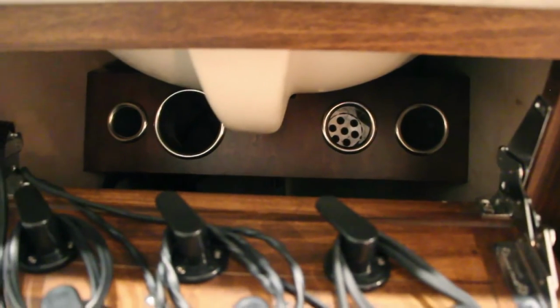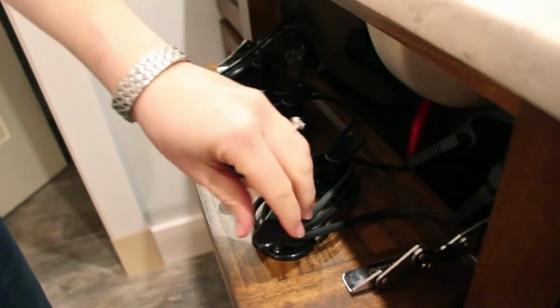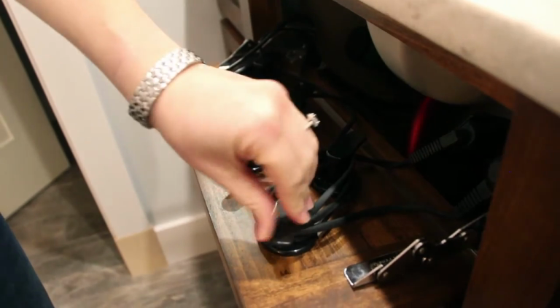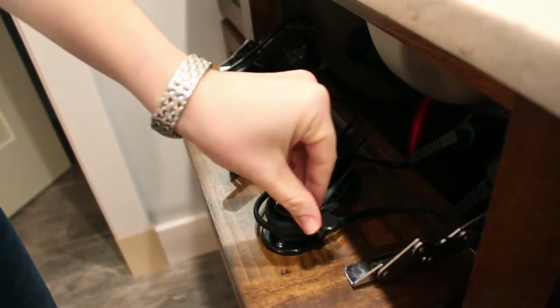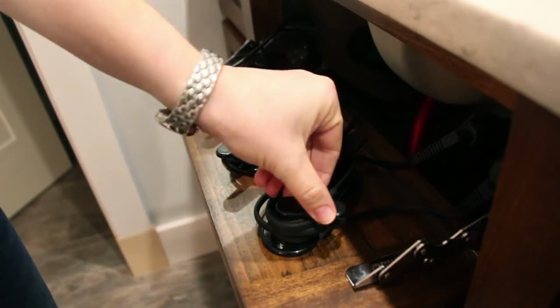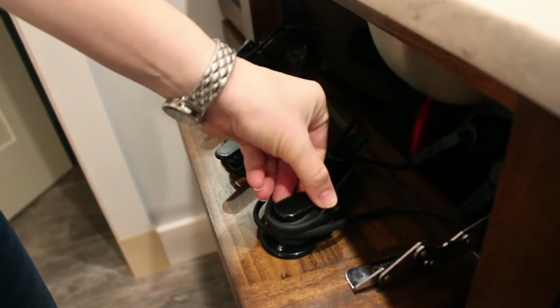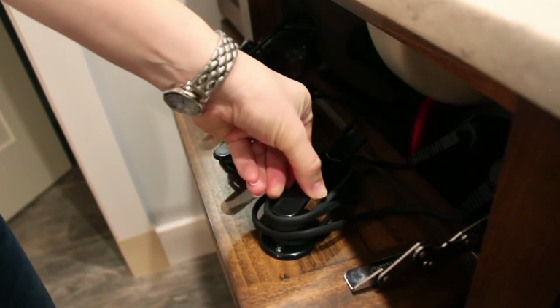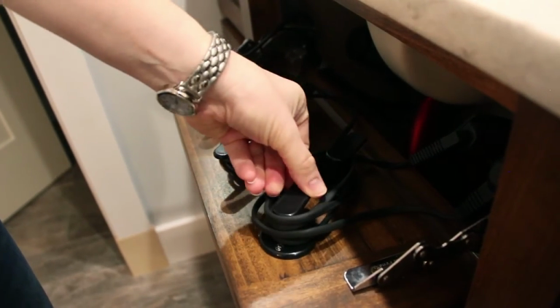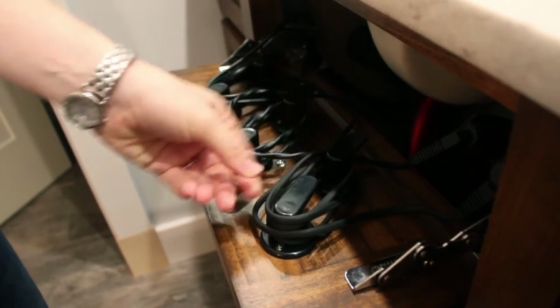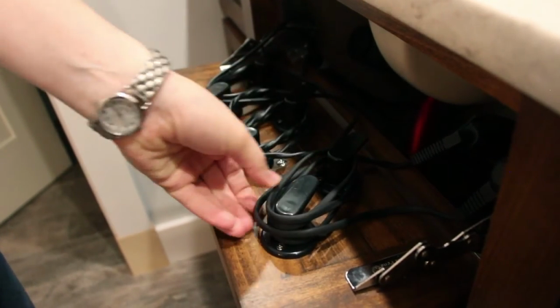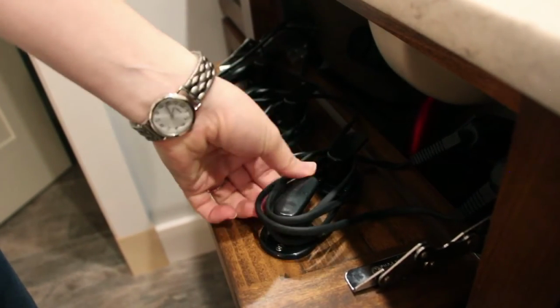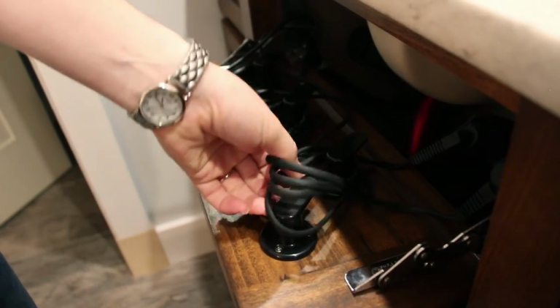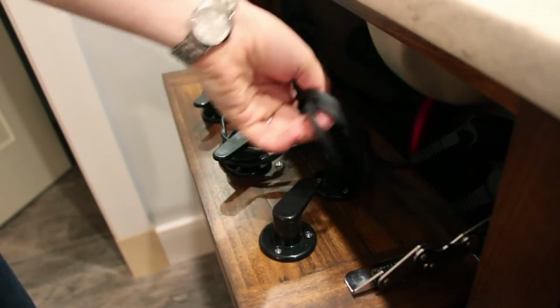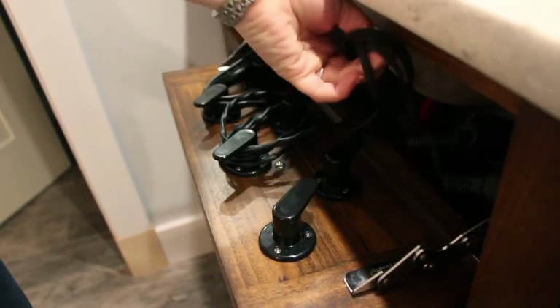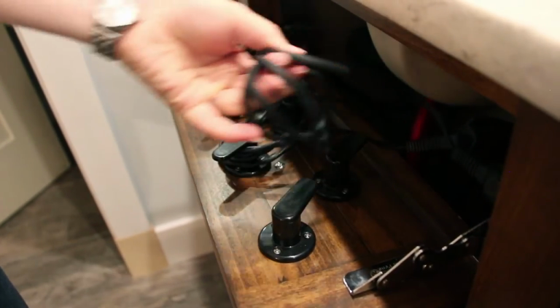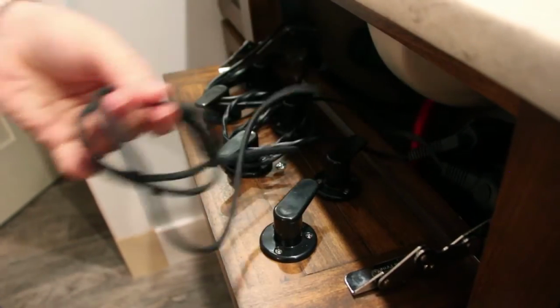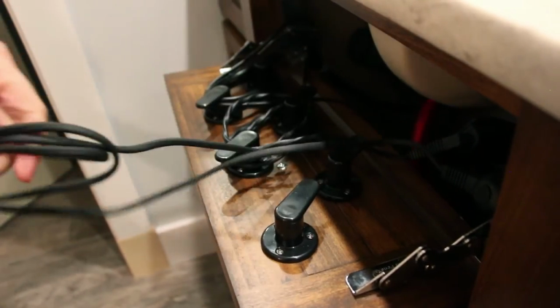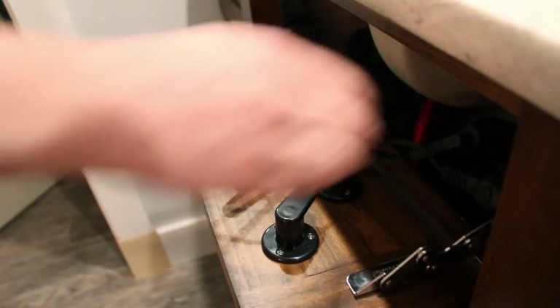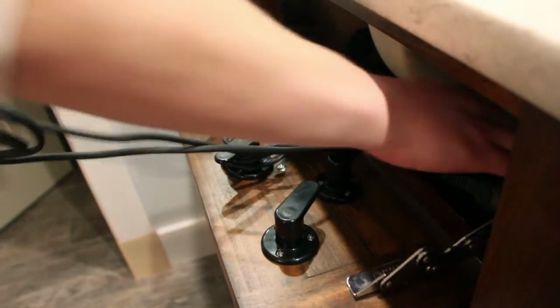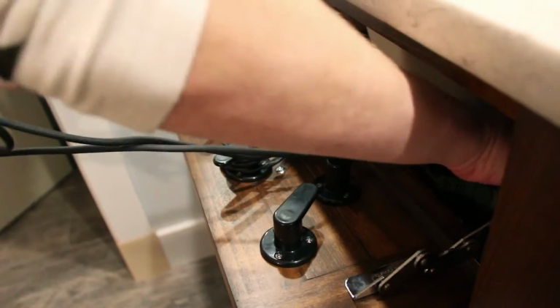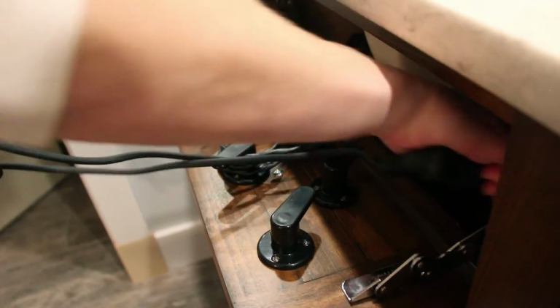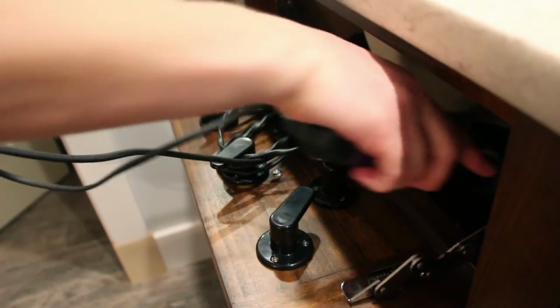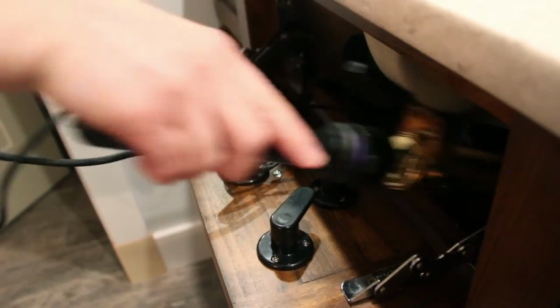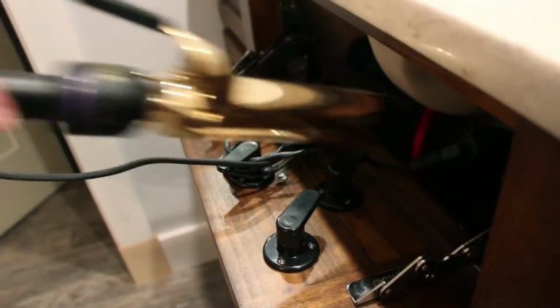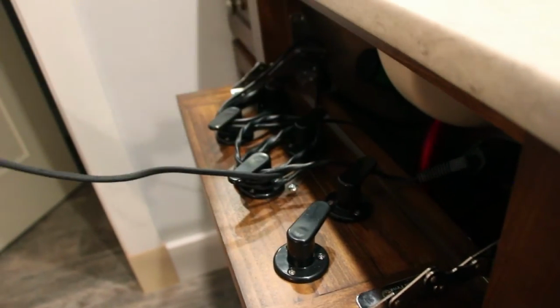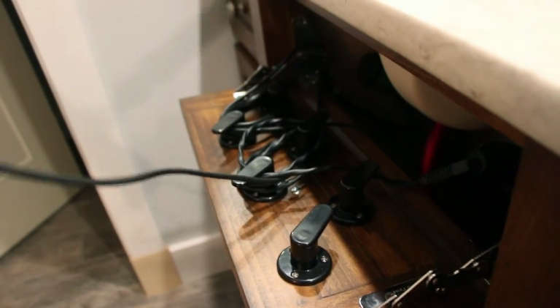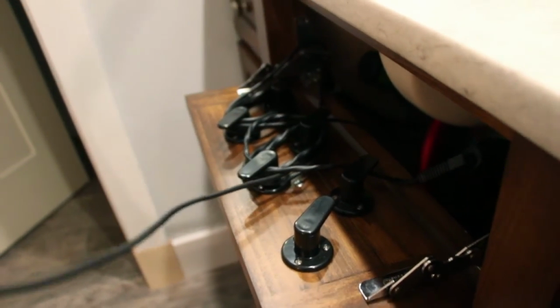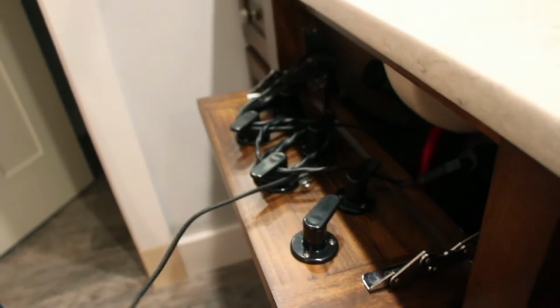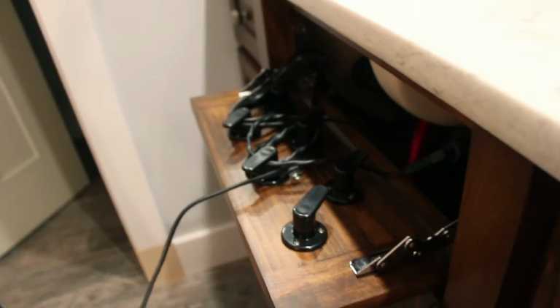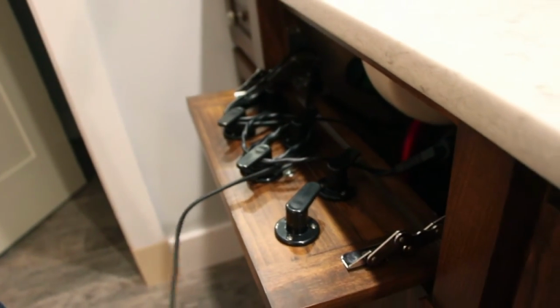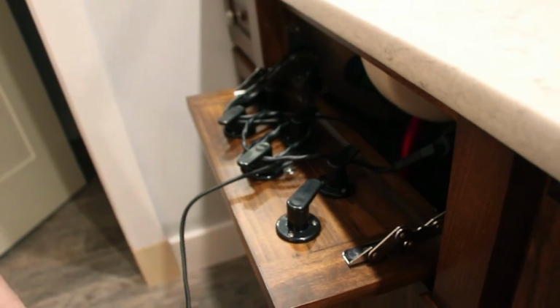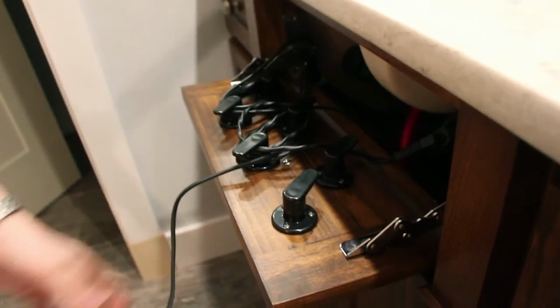This design will hold a curling iron, straightener, blow dryer, and hairbrush. It allows you to put the tools in hot and let them safely cool down inside the cabinet.